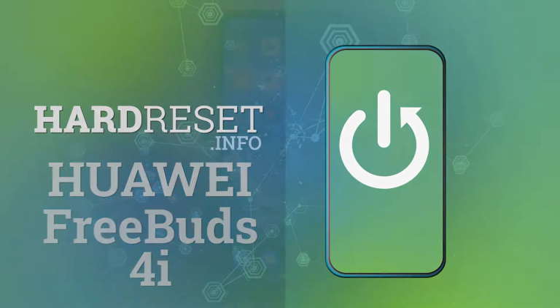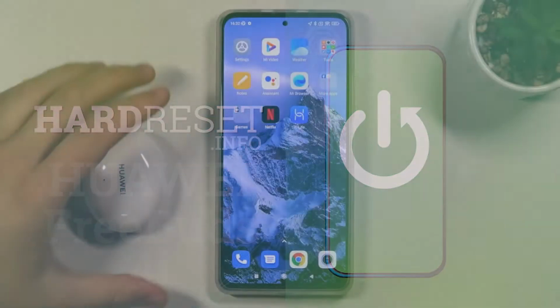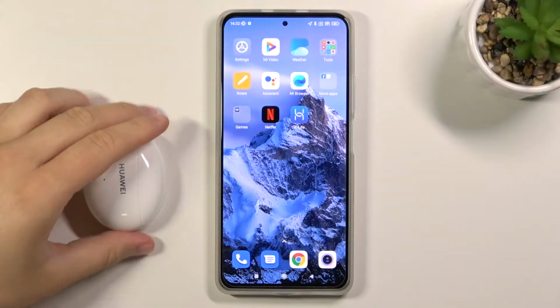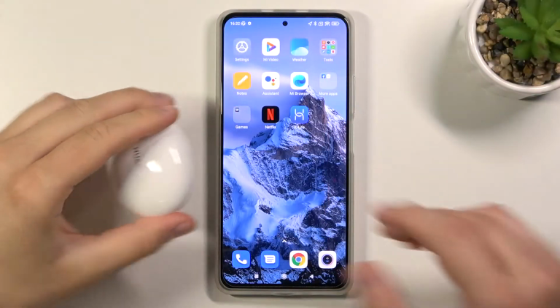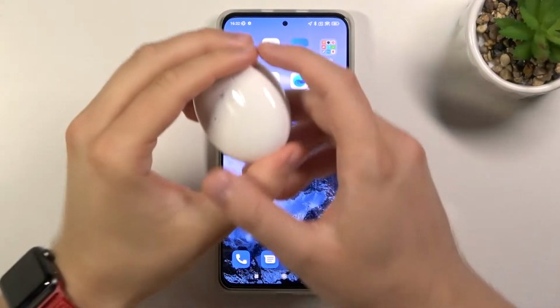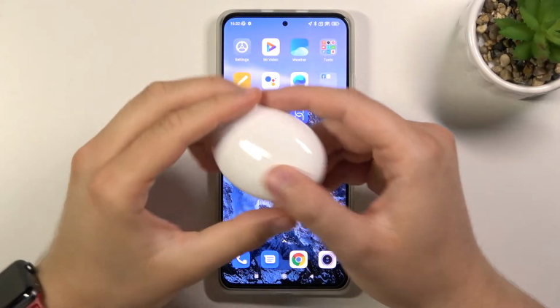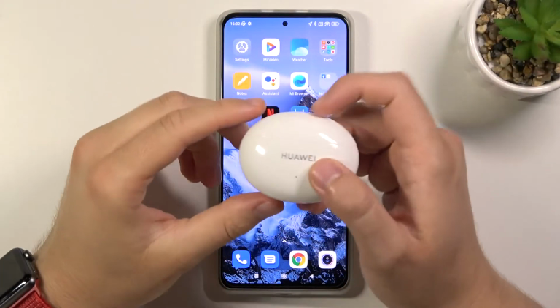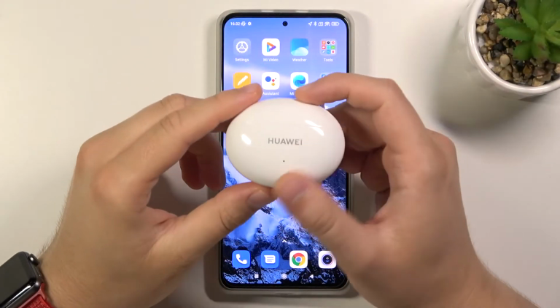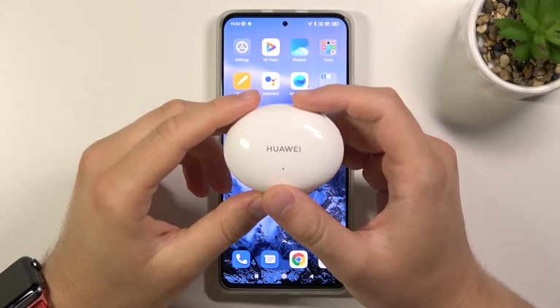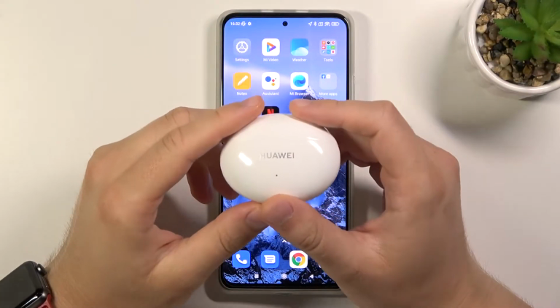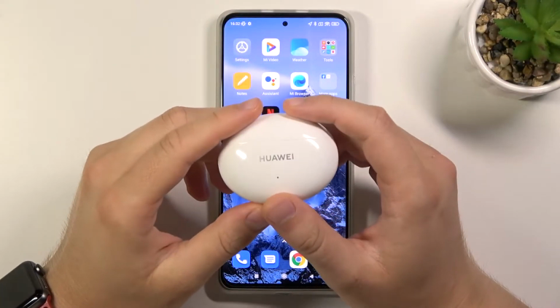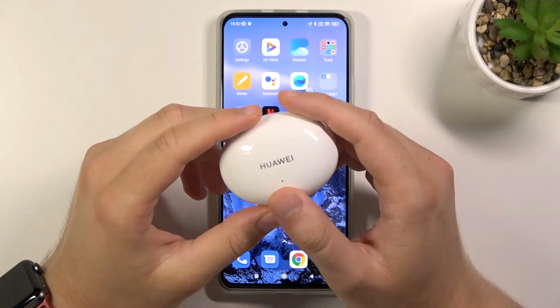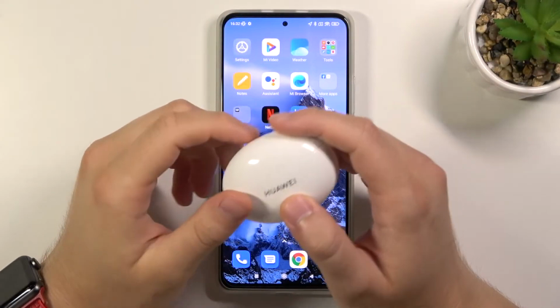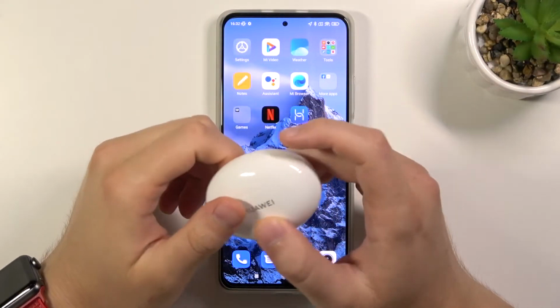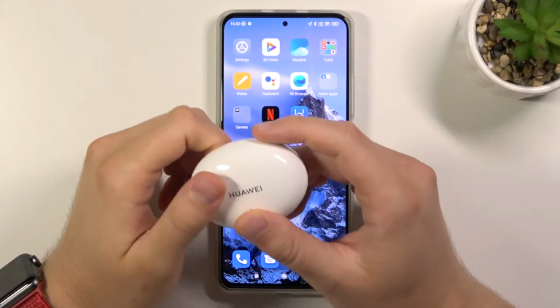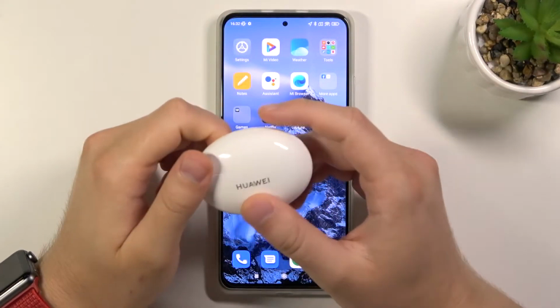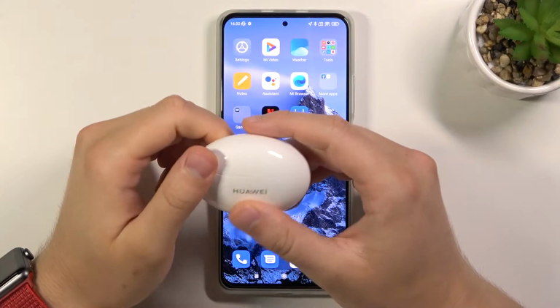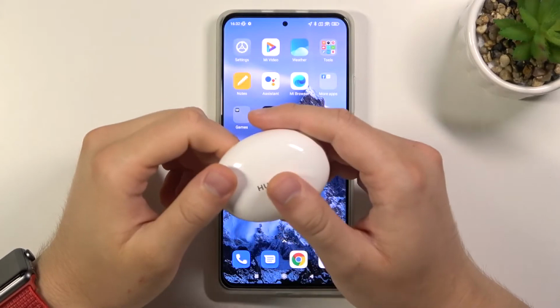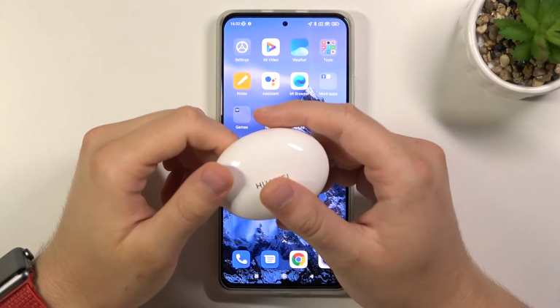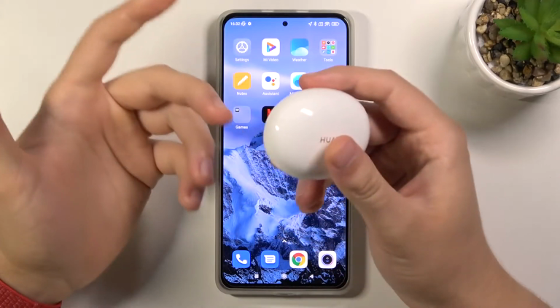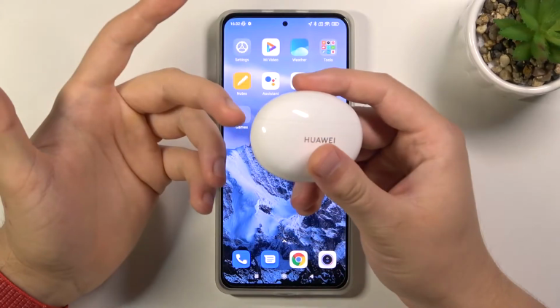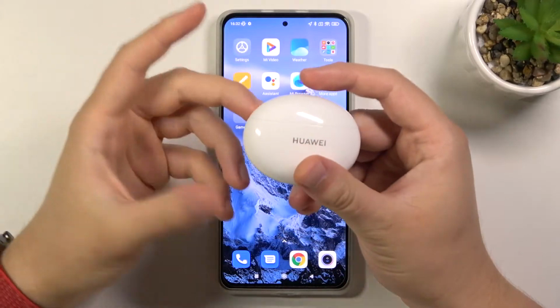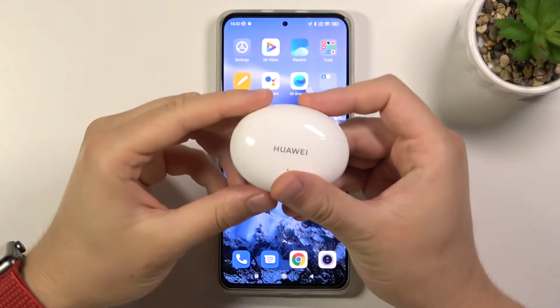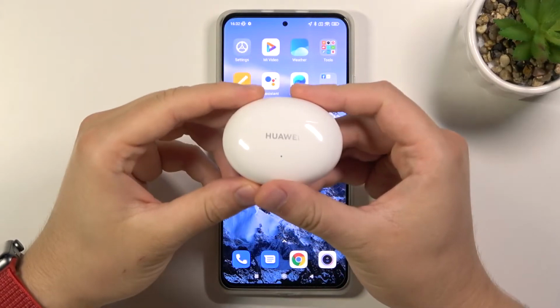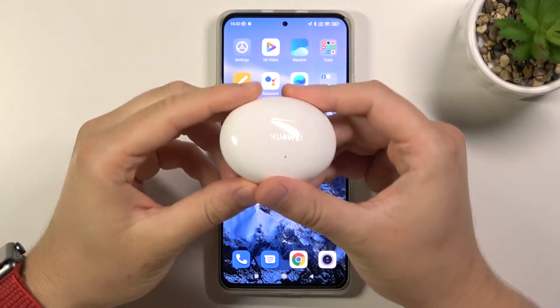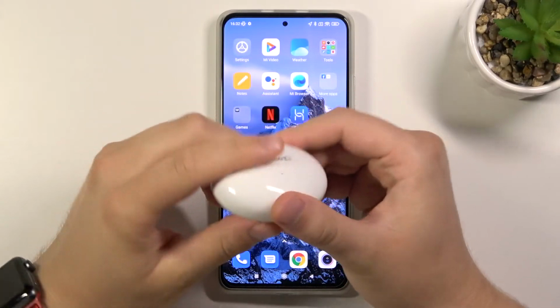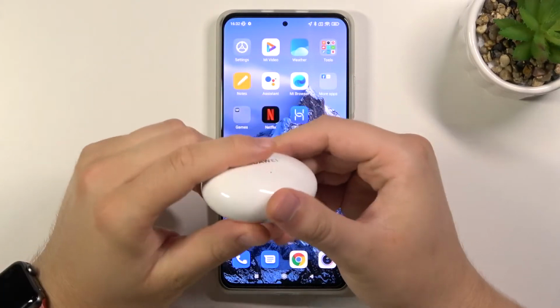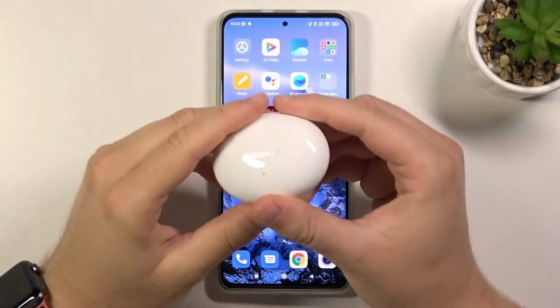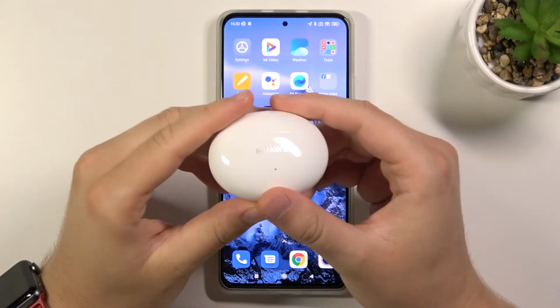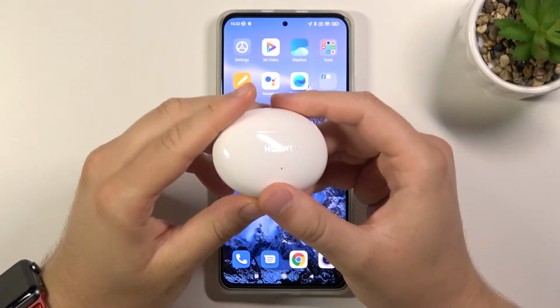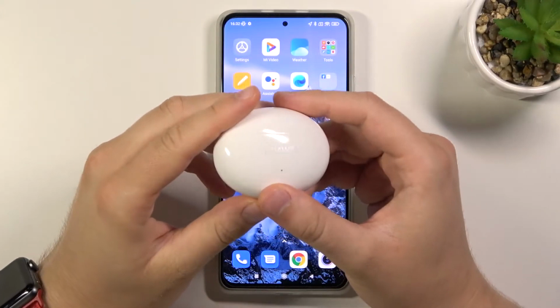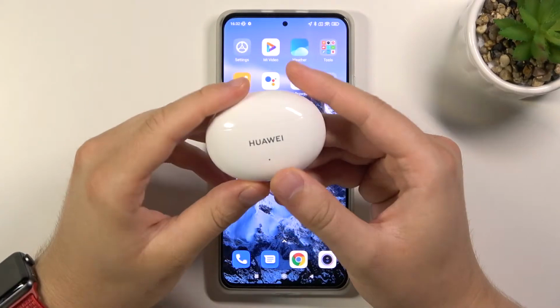Welcome! In front of me I have Huawei FreeBuds 4i, and today I will show you how you can customize and use gestures on these FreeBuds.